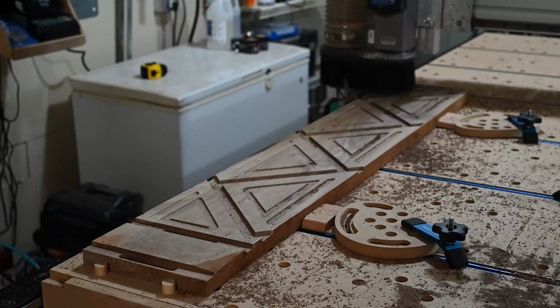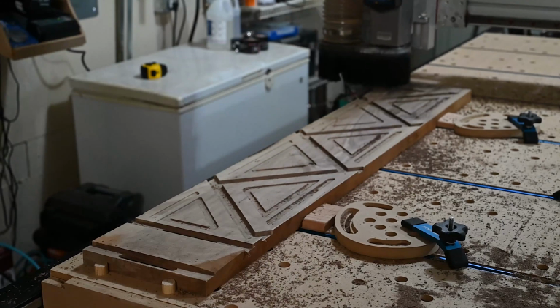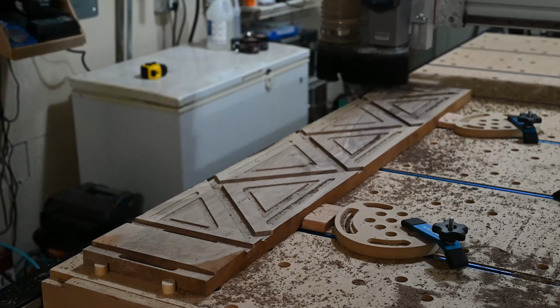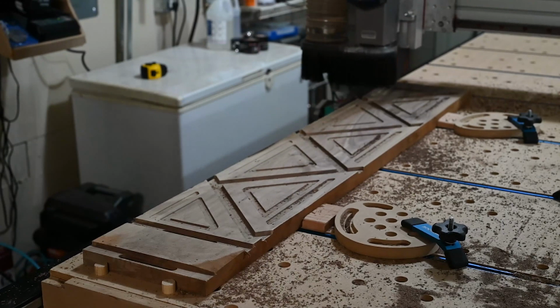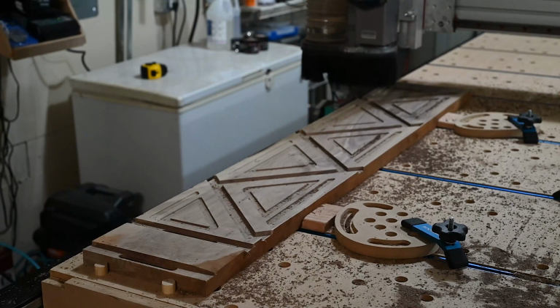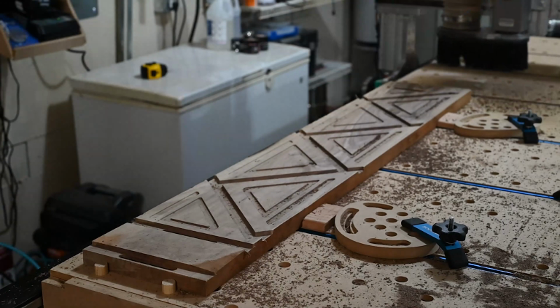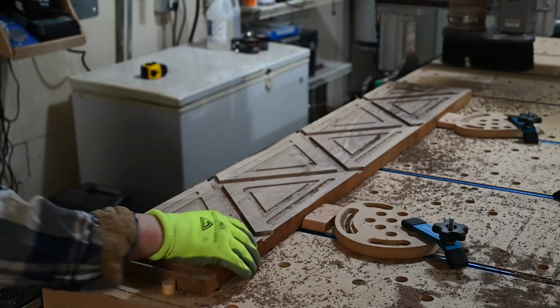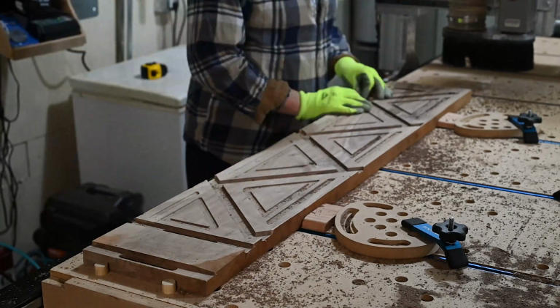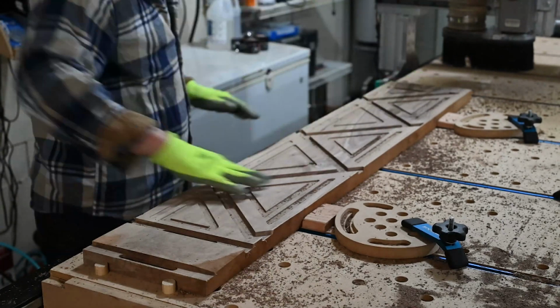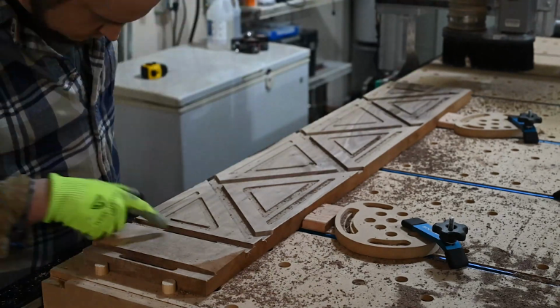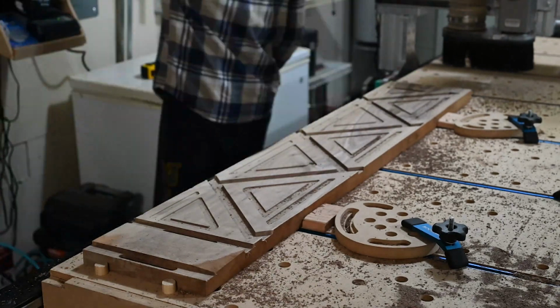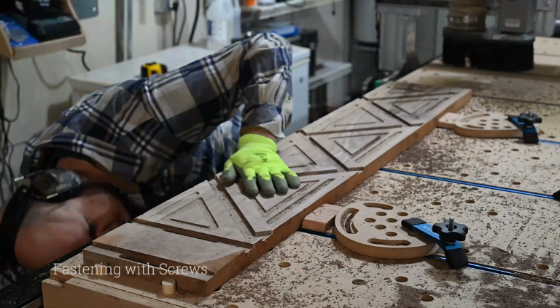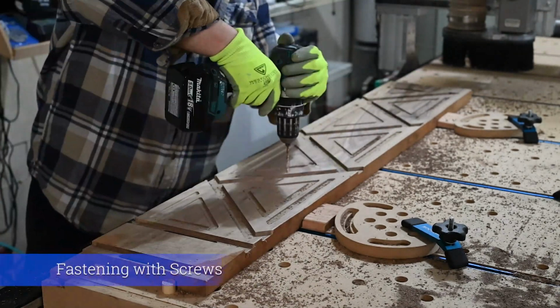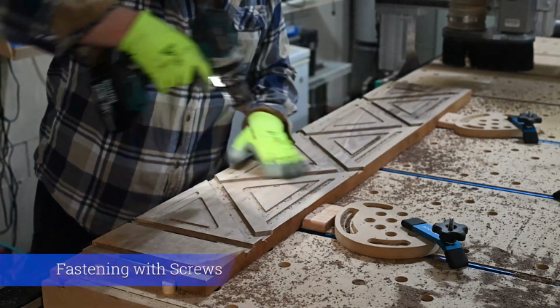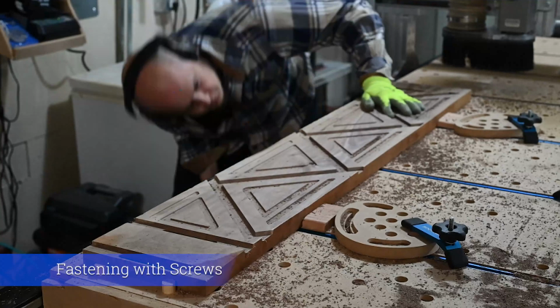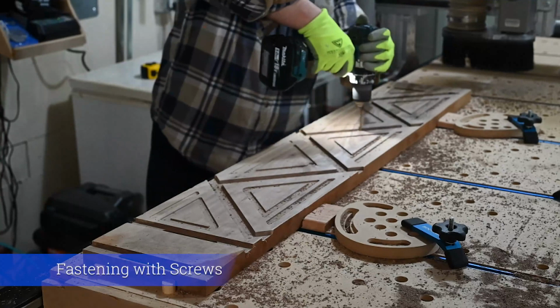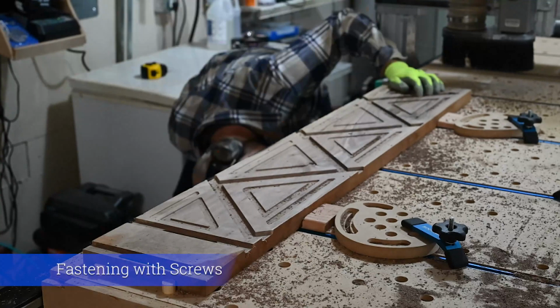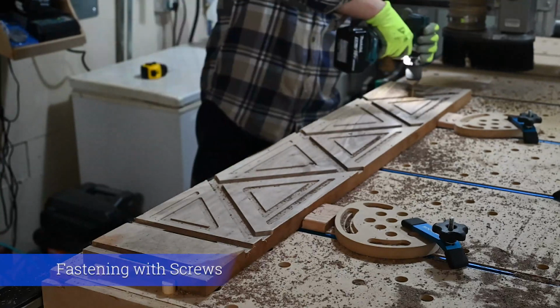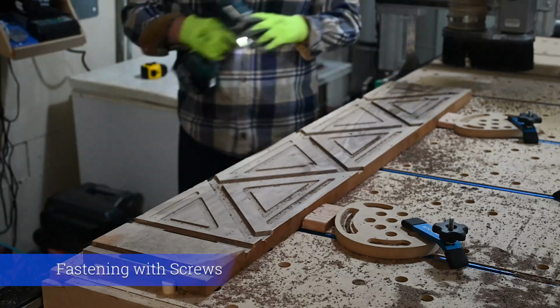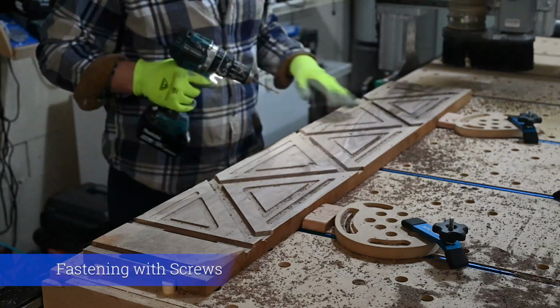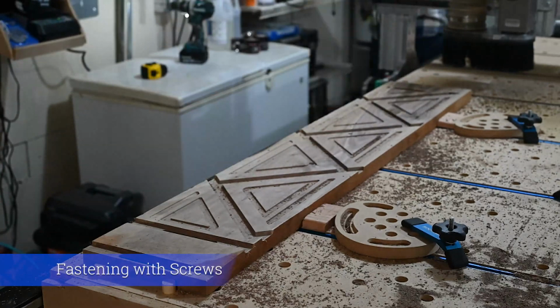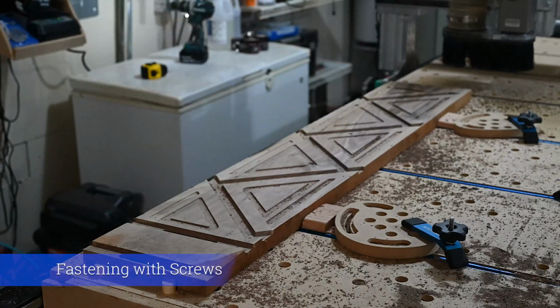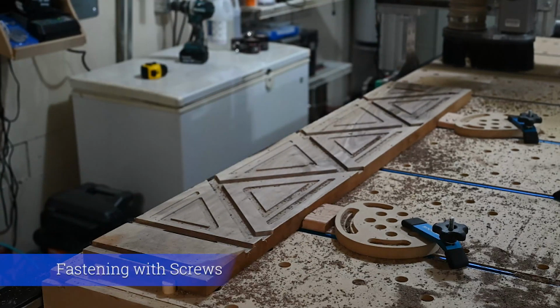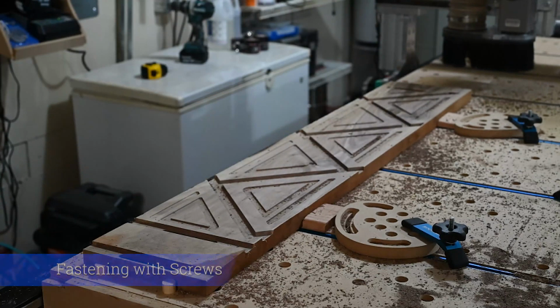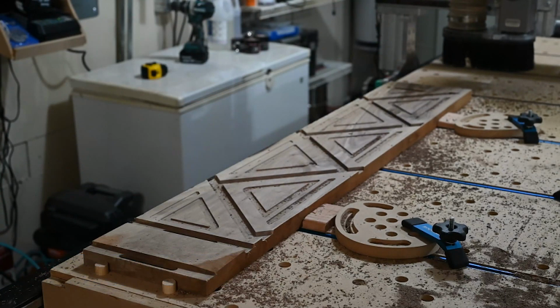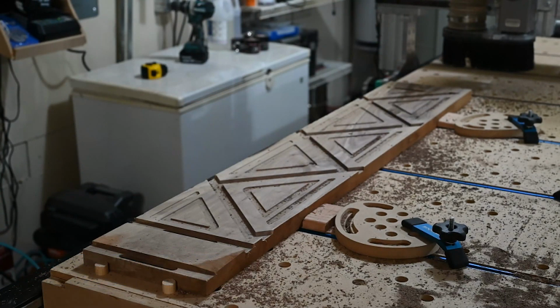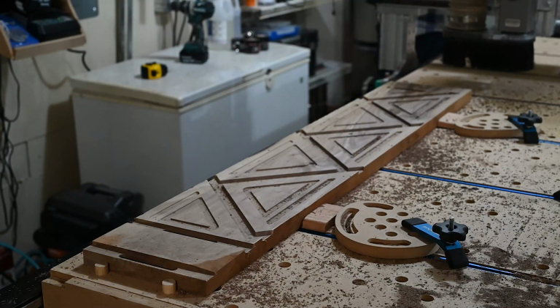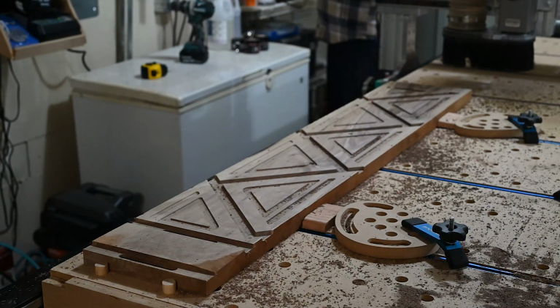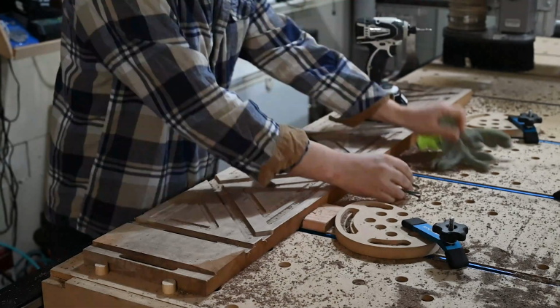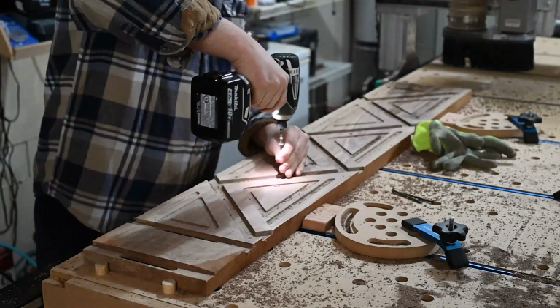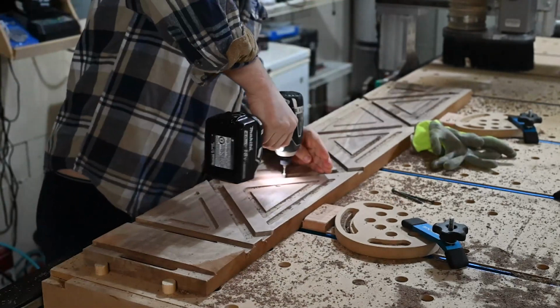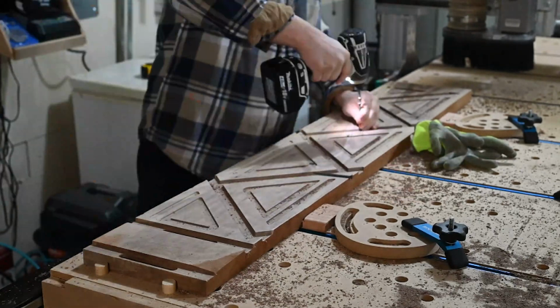The next step was to screw the piece down to the CNC bed because I was going to cut around the contour and didn't want to cut into the pieces that are holding it and have it move.